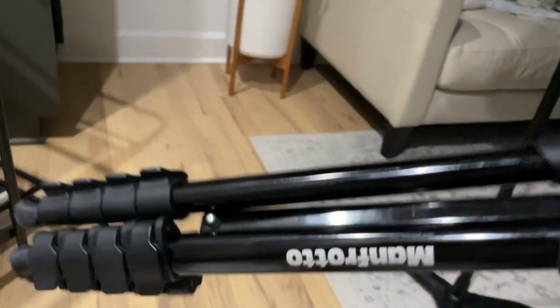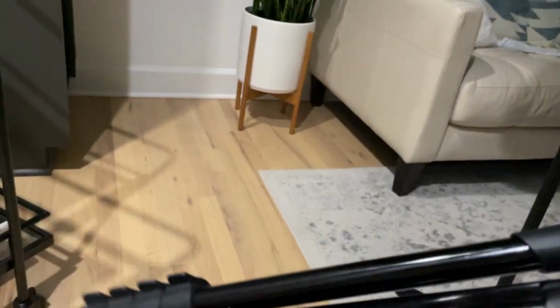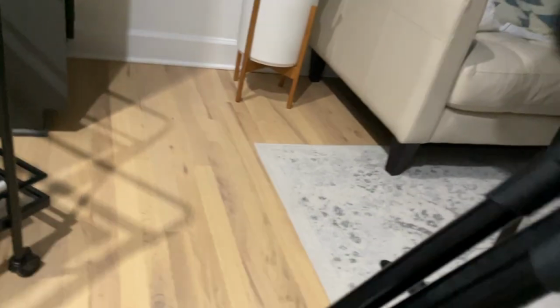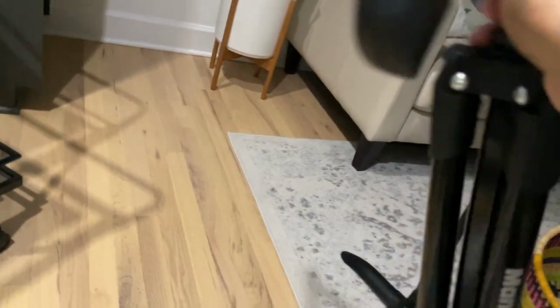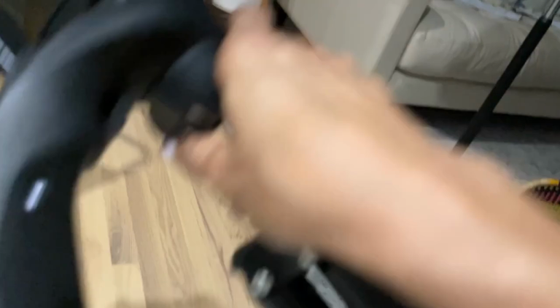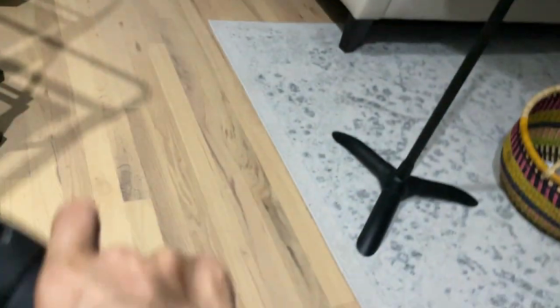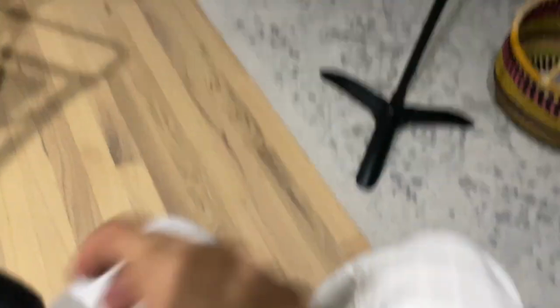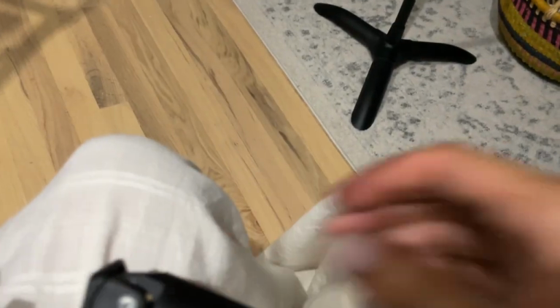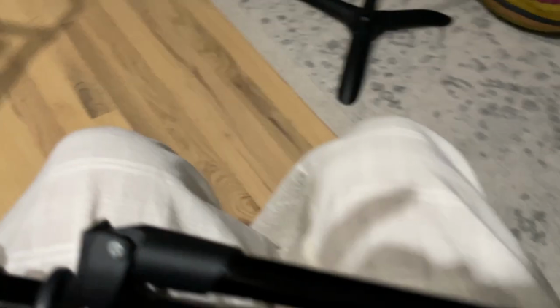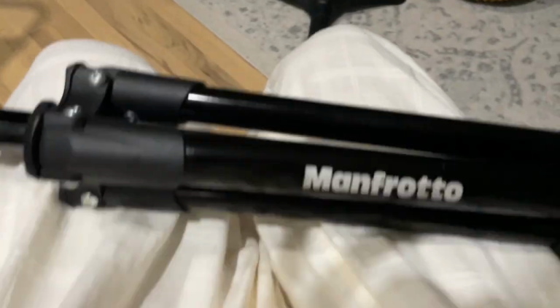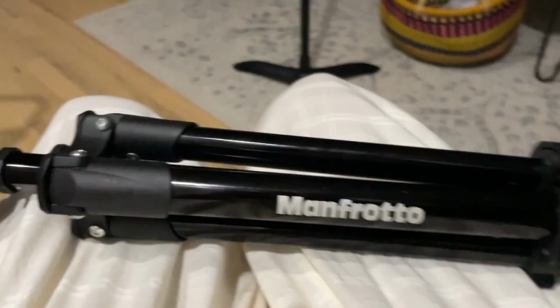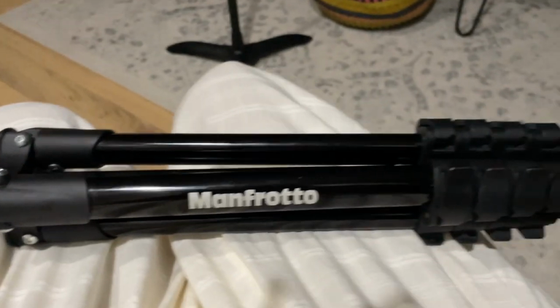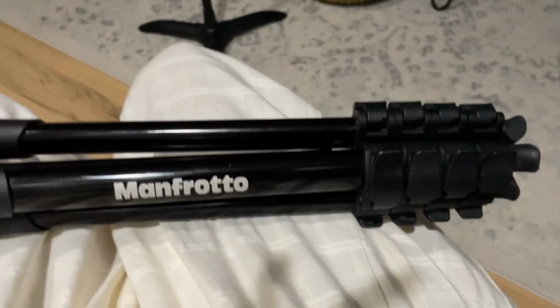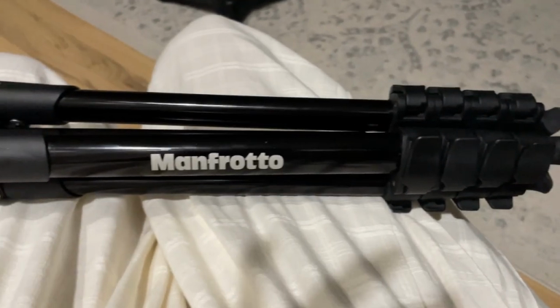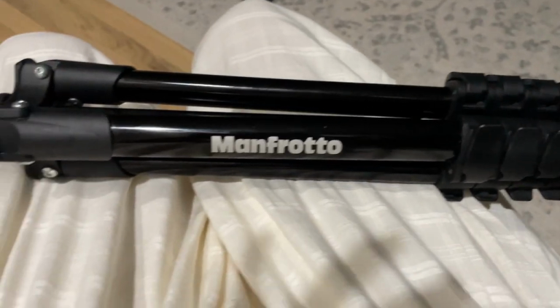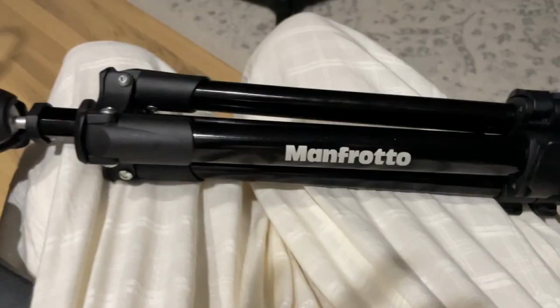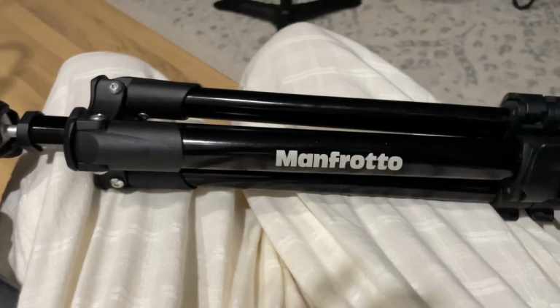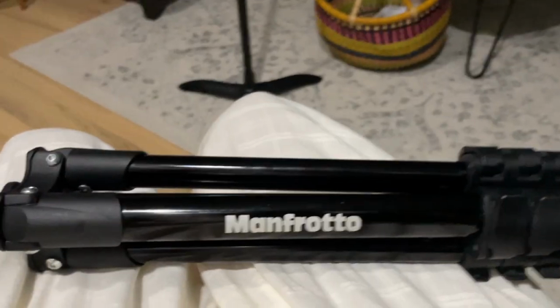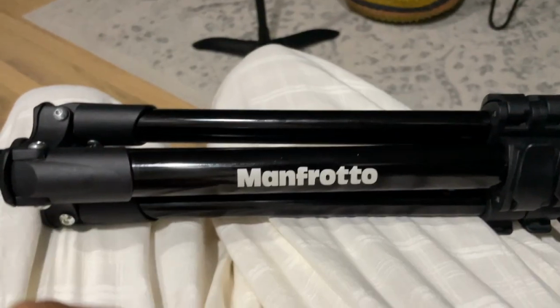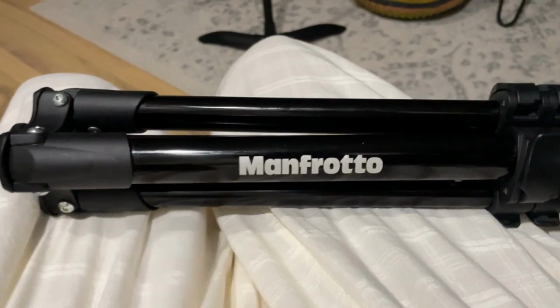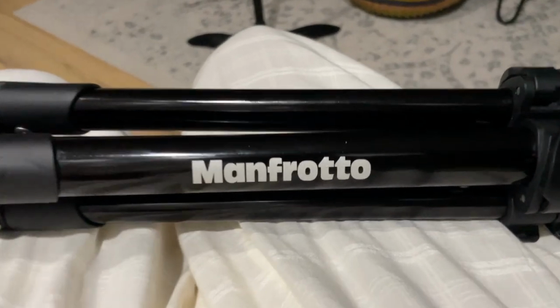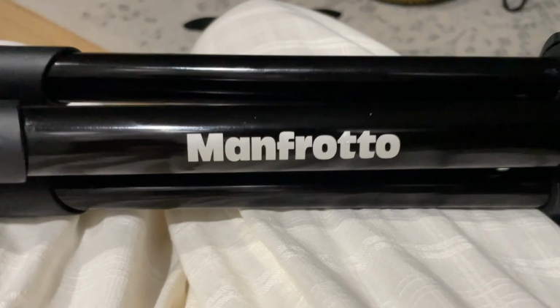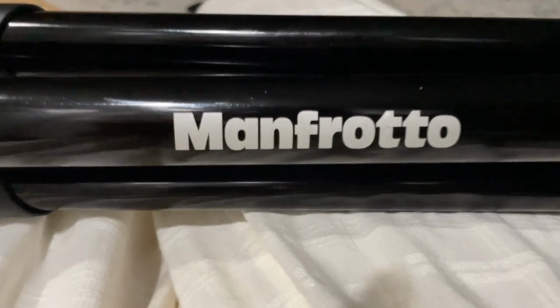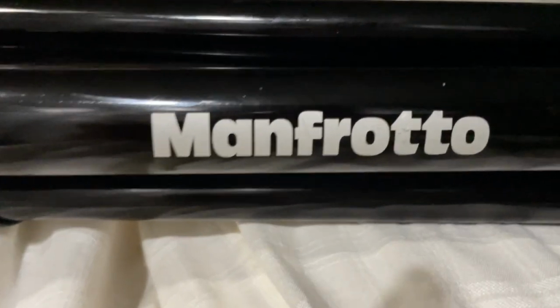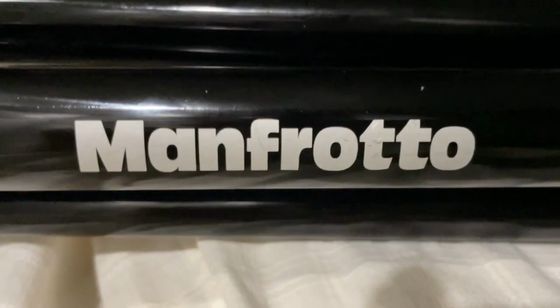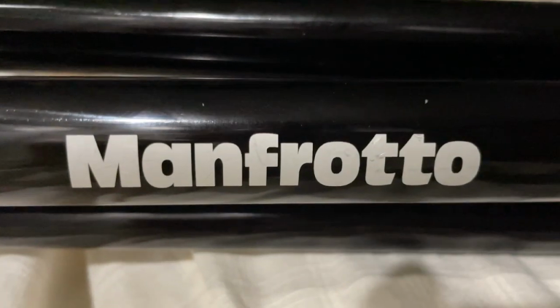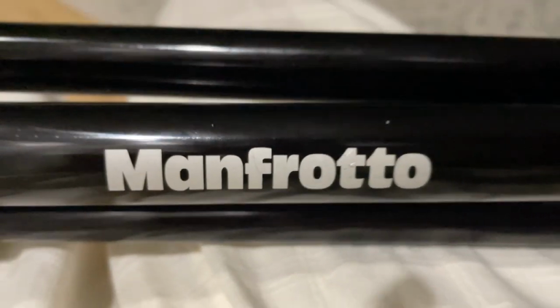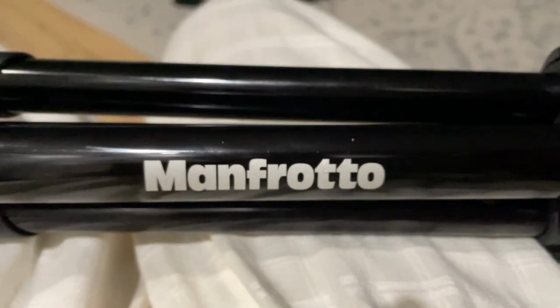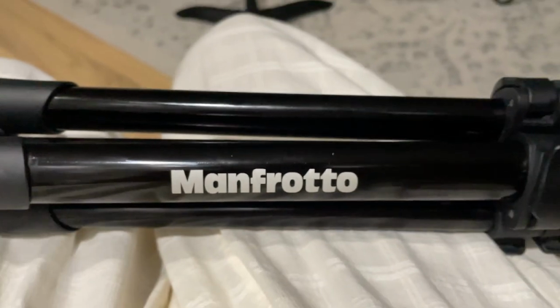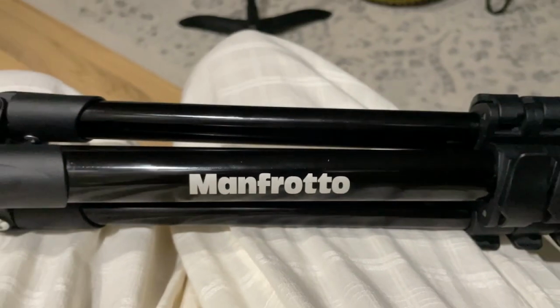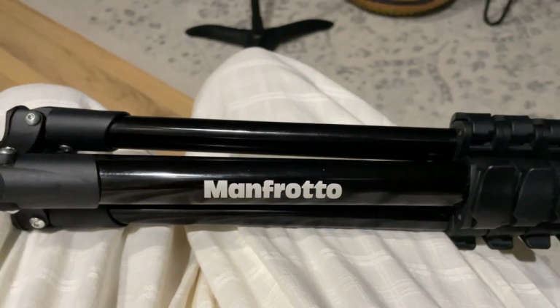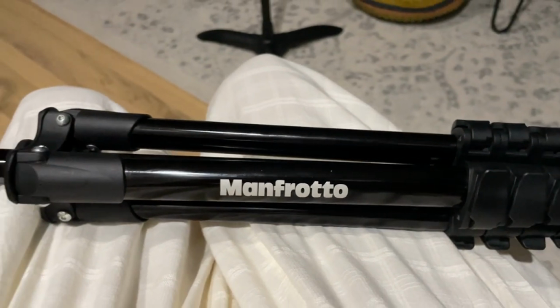First, the tripod. I love my Manfrotto because it's so easy to use, really light, and folds down compact. It's especially good for when I'm out of town and I can just throw it in my luggage in case I need to do an audition while I'm away.